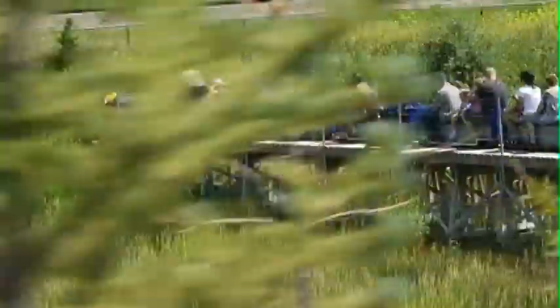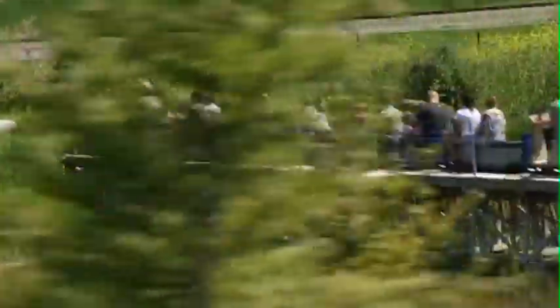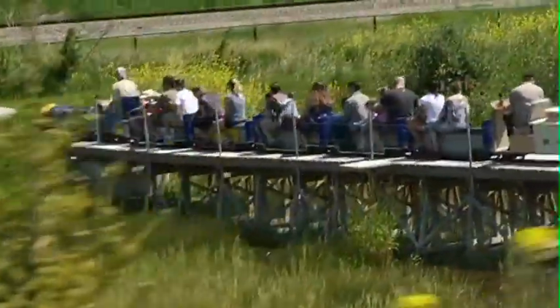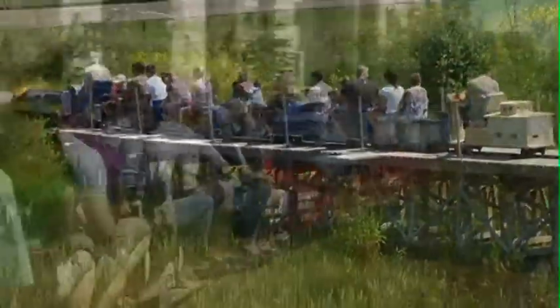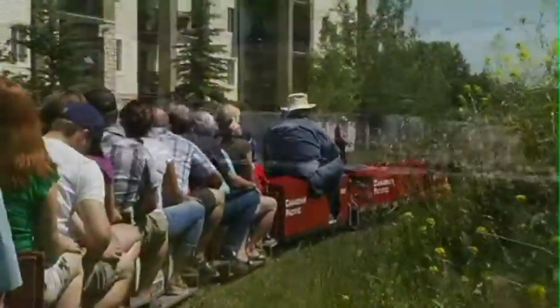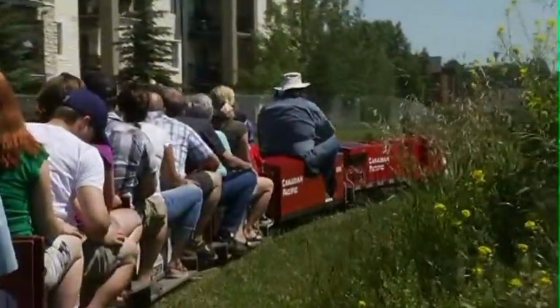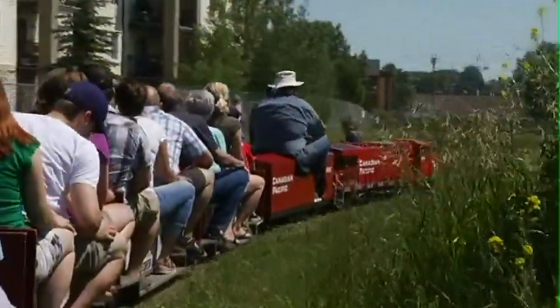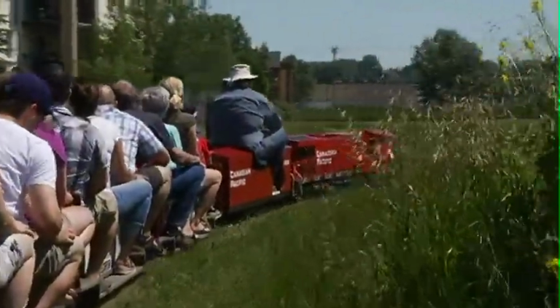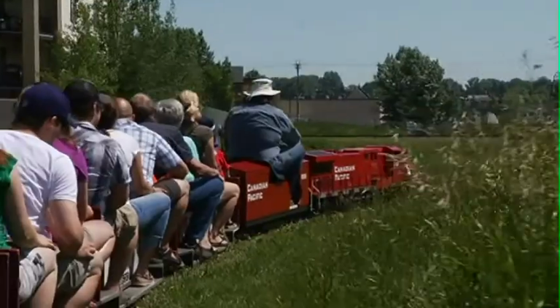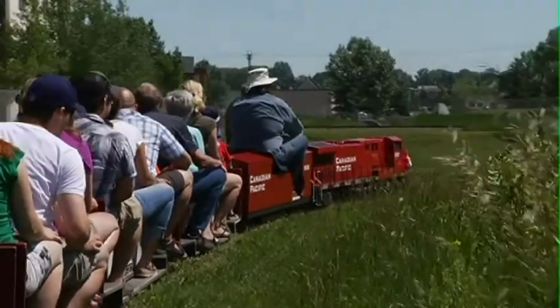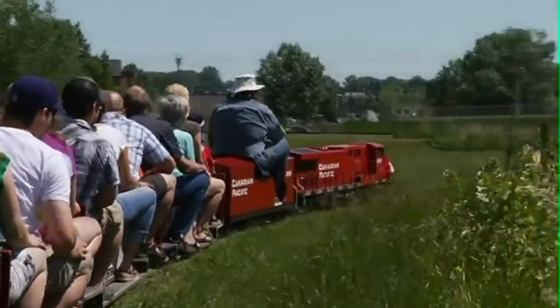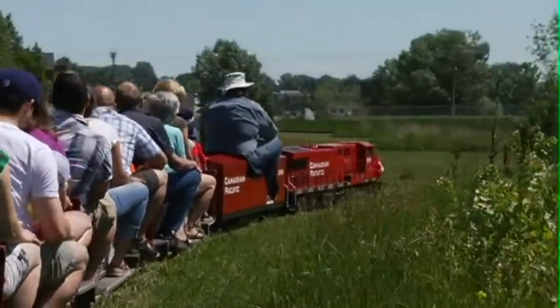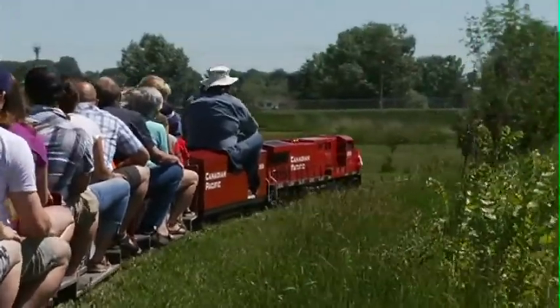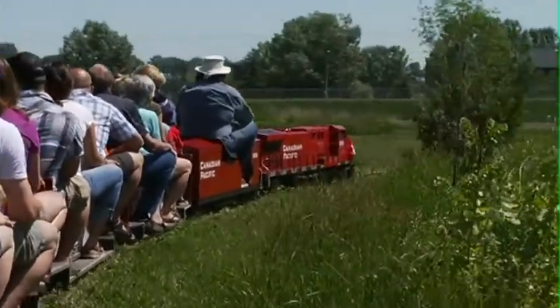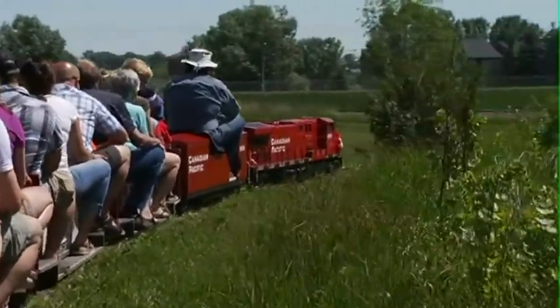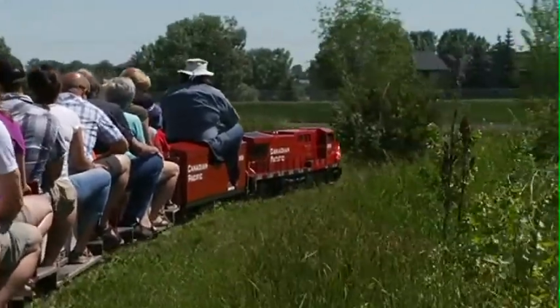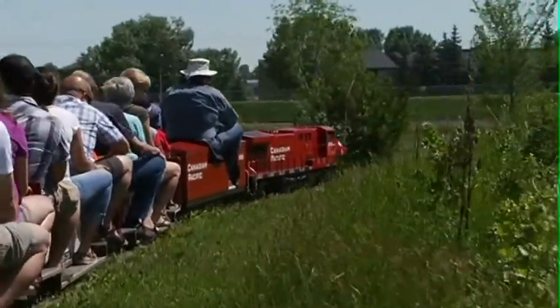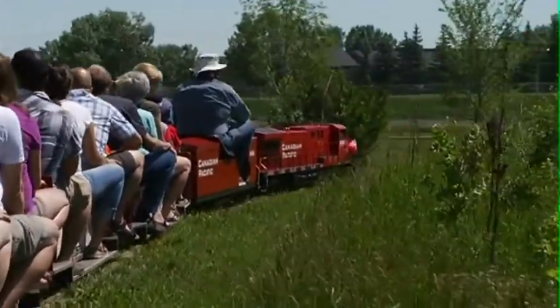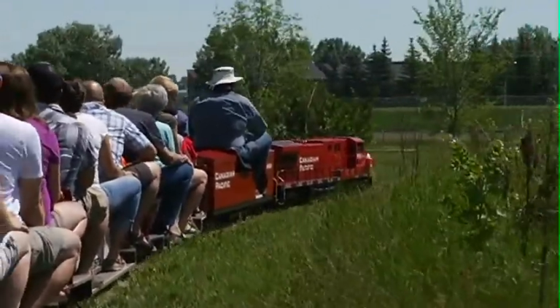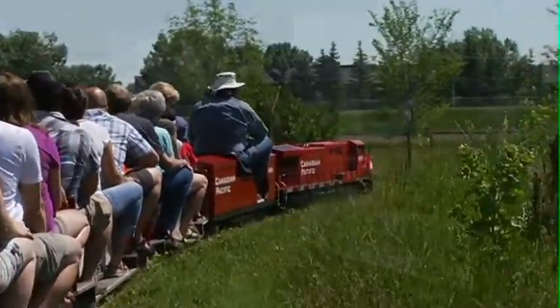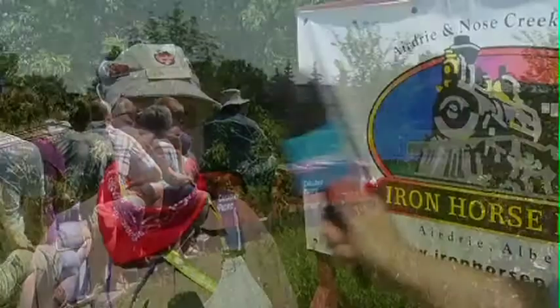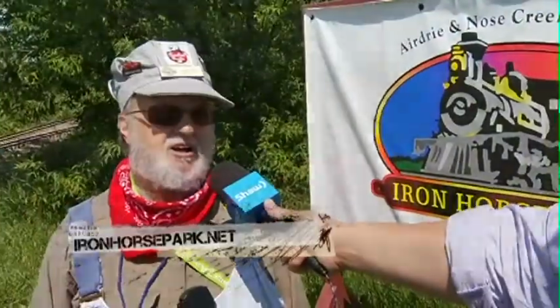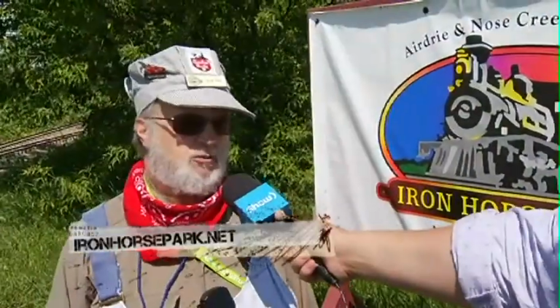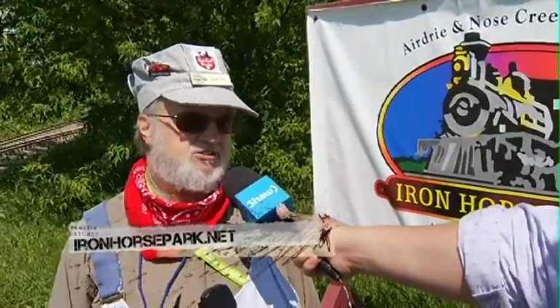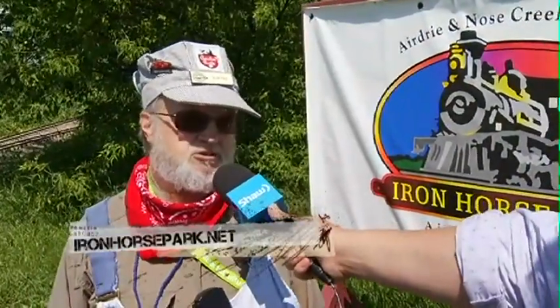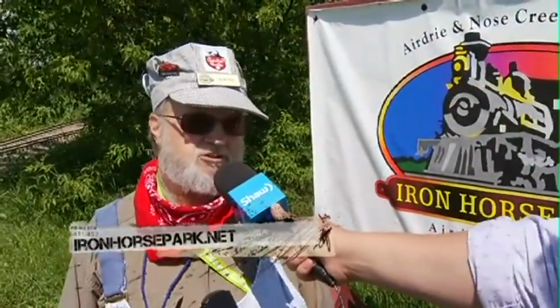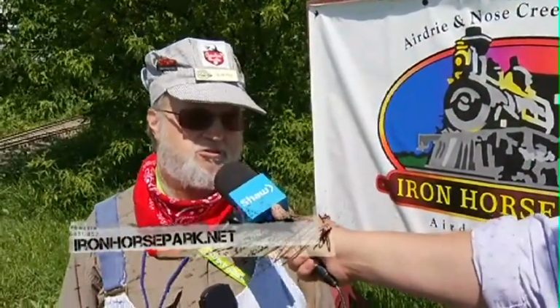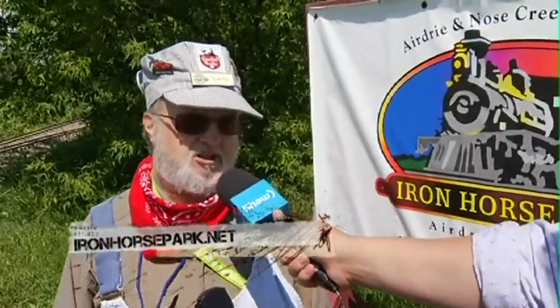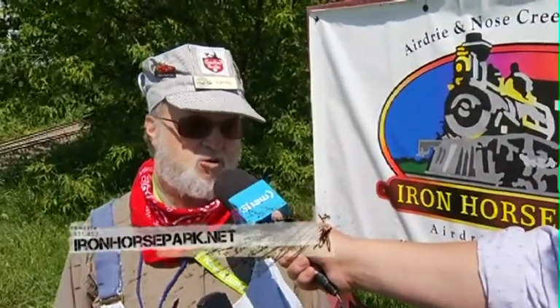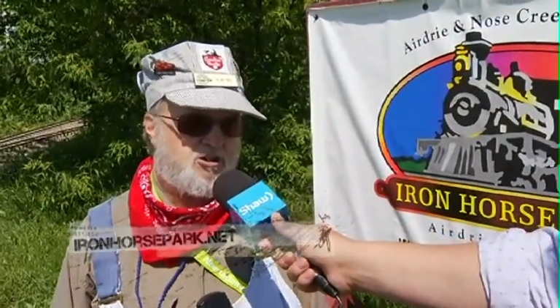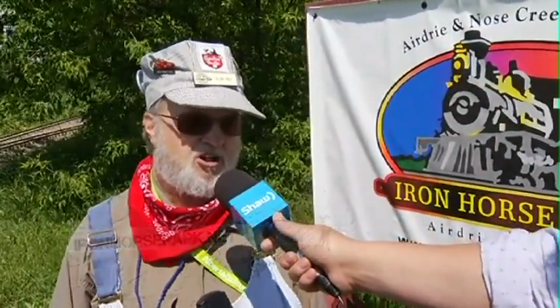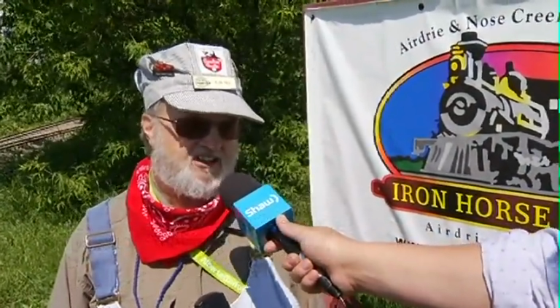The trip takes between 12 to 15 minutes to go around the park. We're open Sundays from 11 until 4. The website is www.ironhorsepark.net.